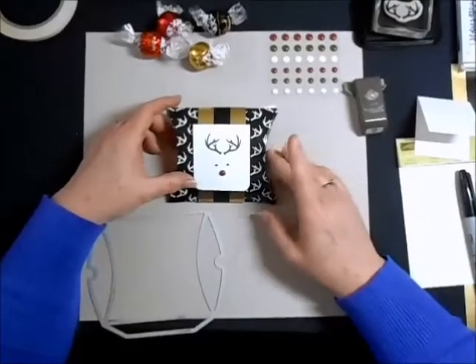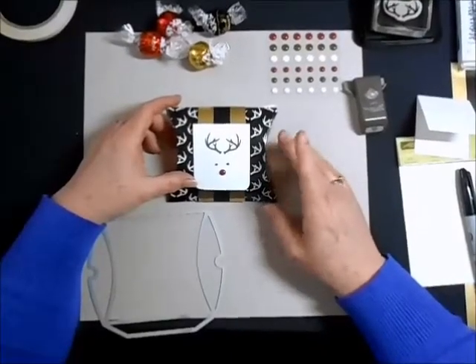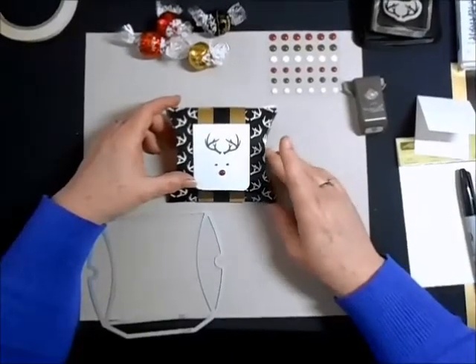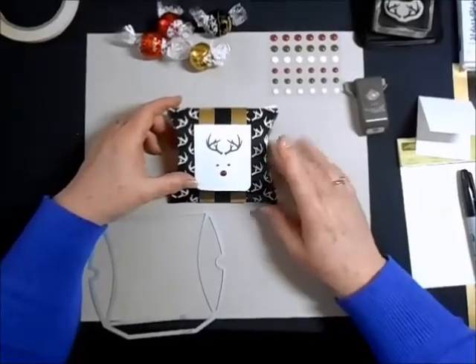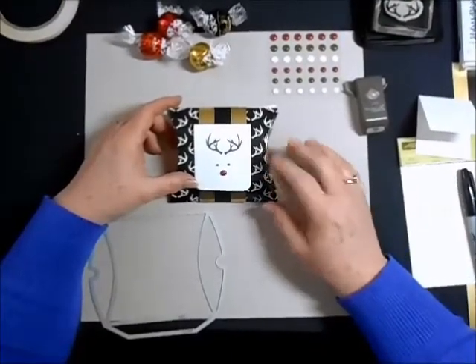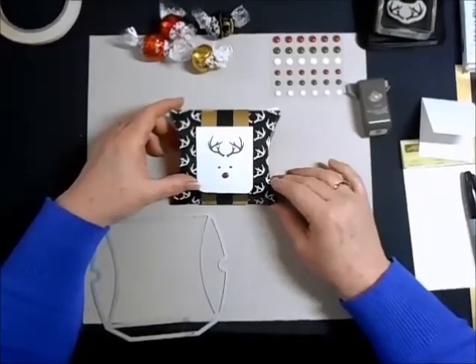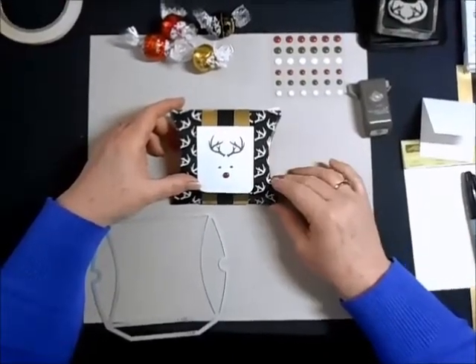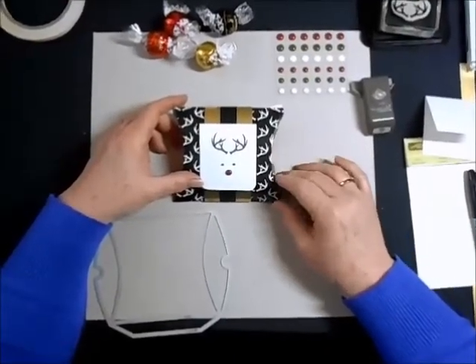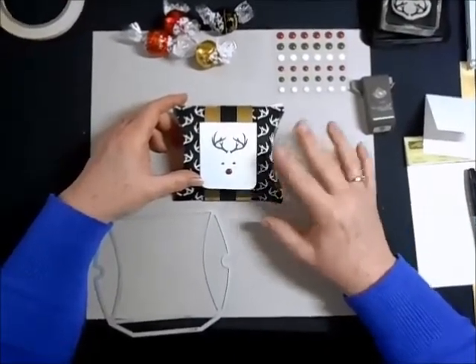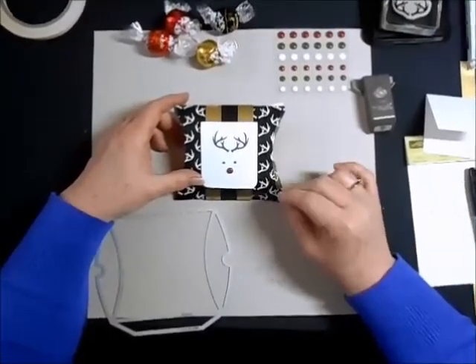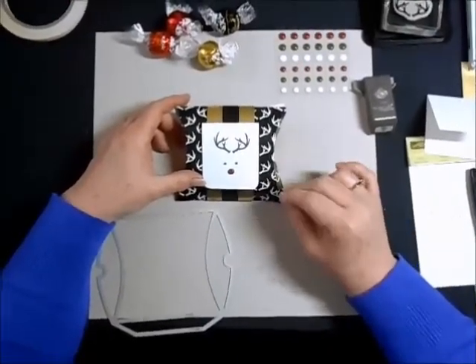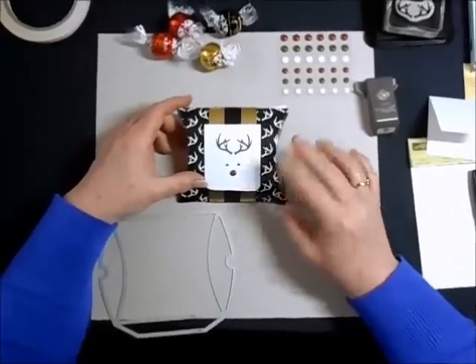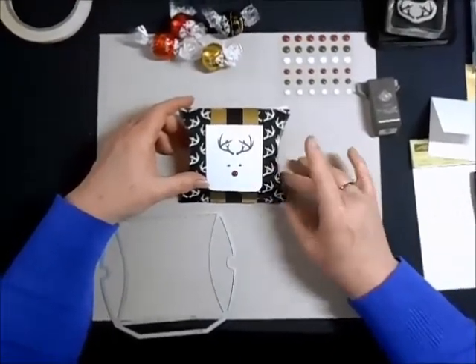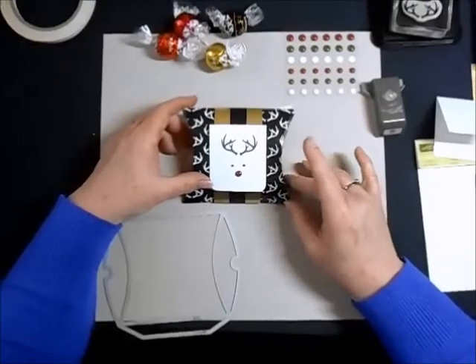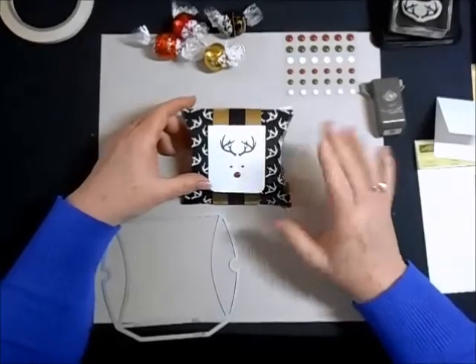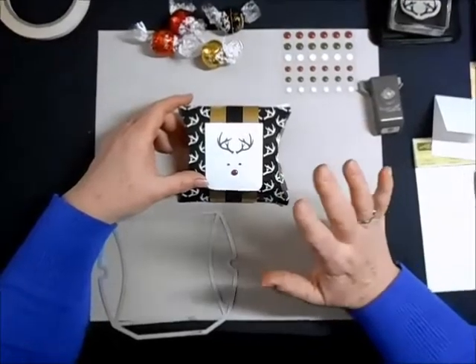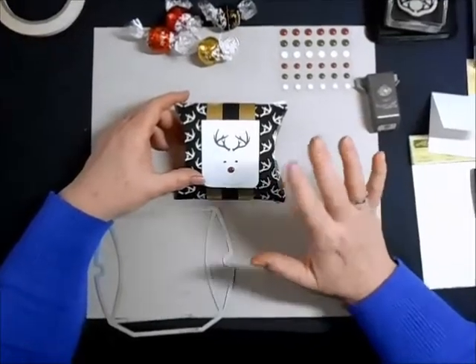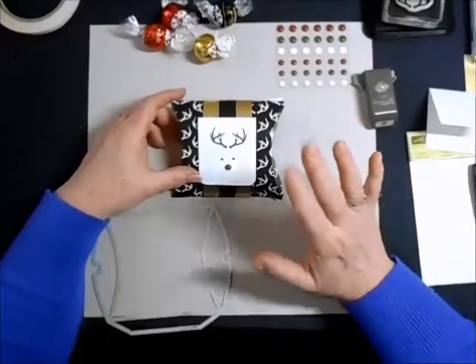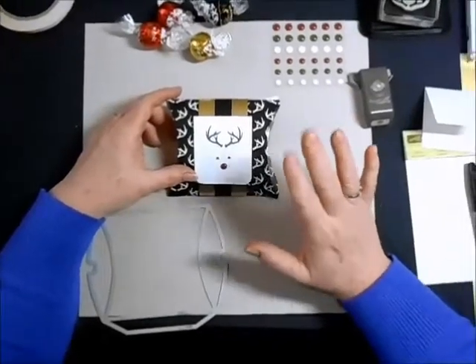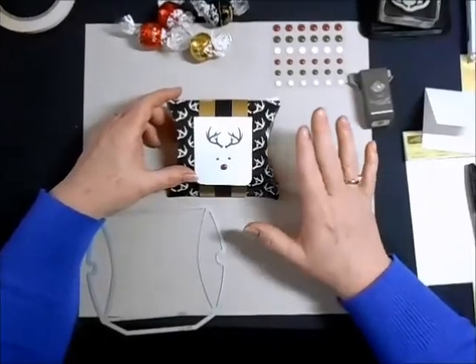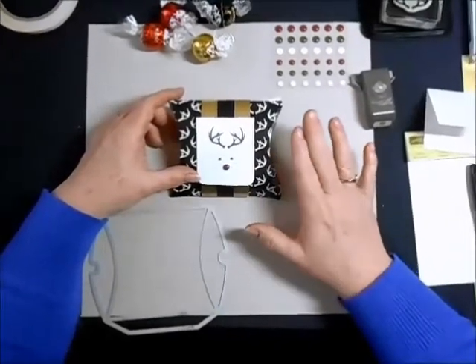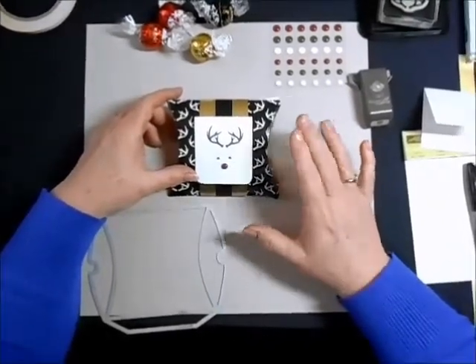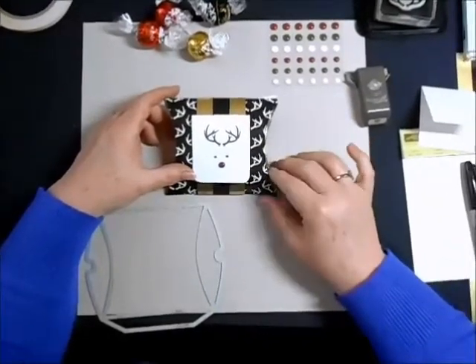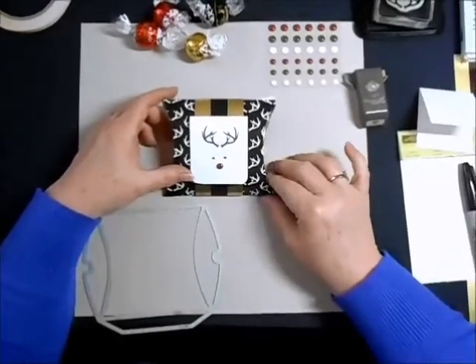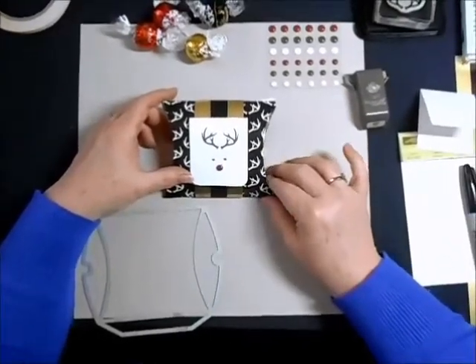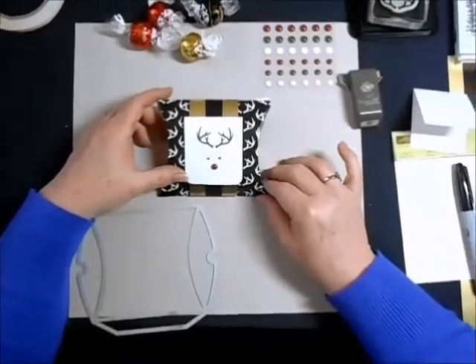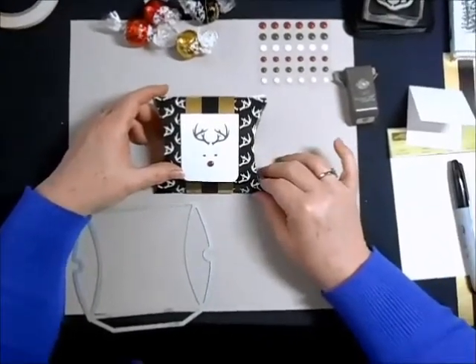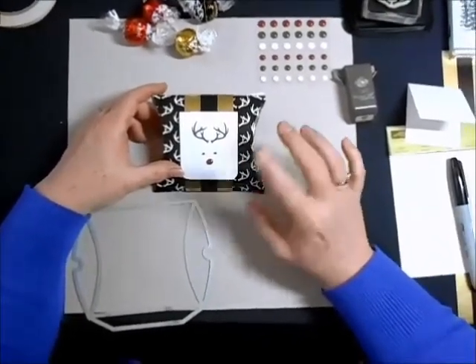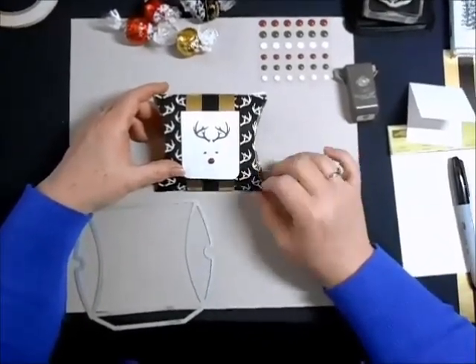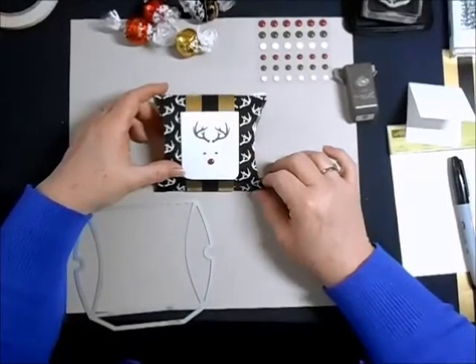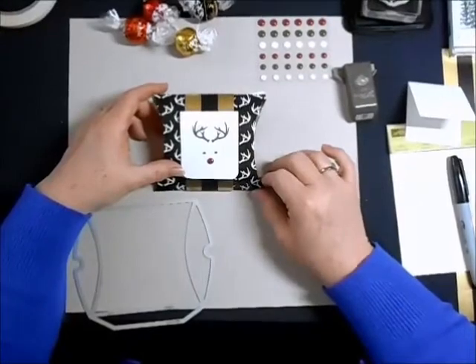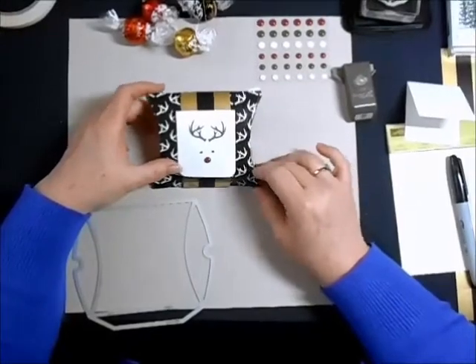I just love this square pillow box. I love all the things that I can put inside of it, and this is just the most fun, trendy little Christmas gift. Let me show you how I made it.